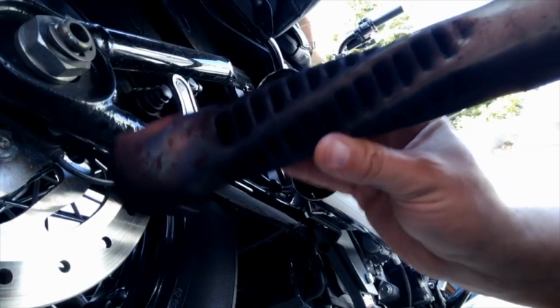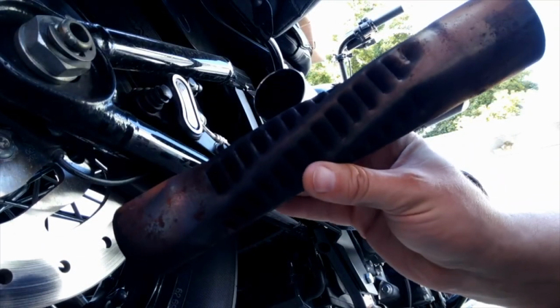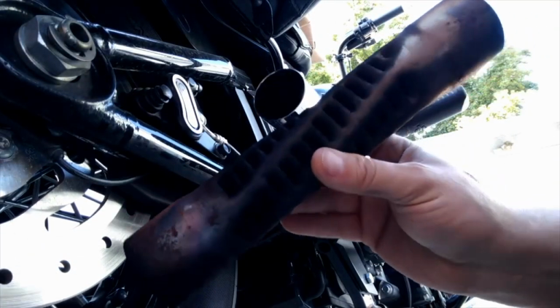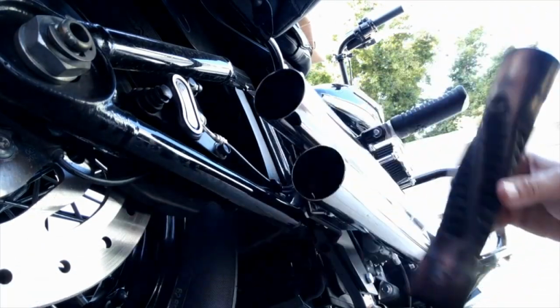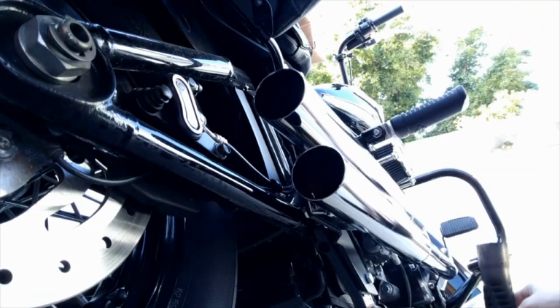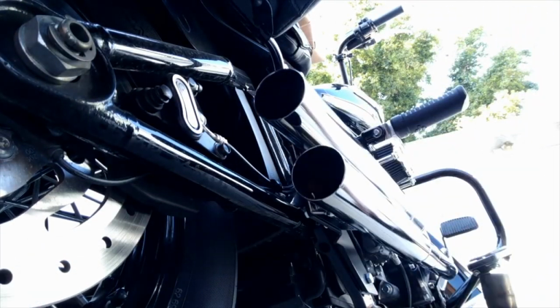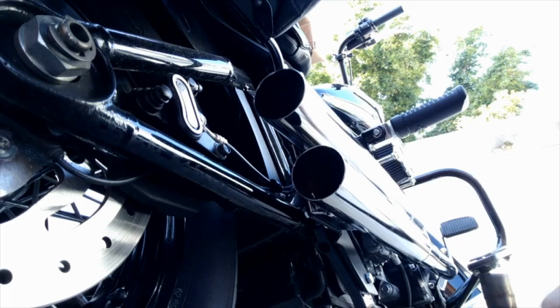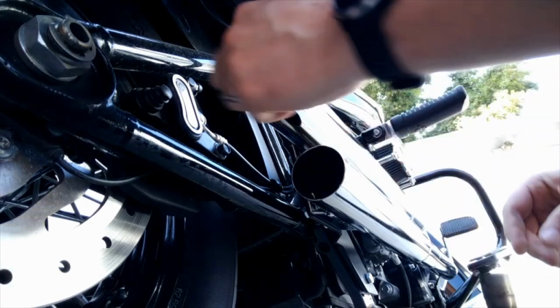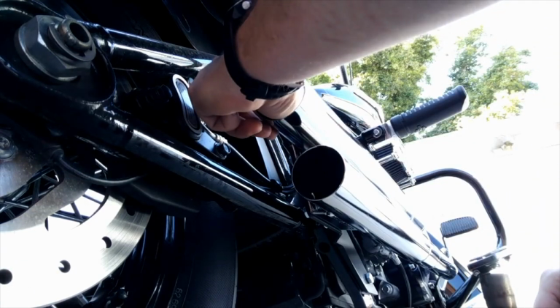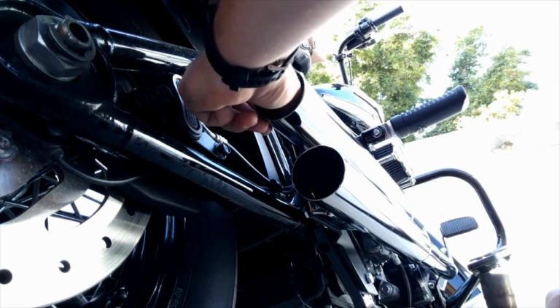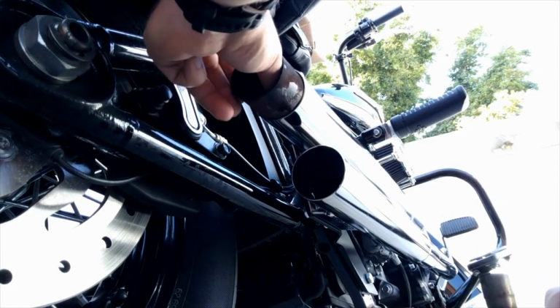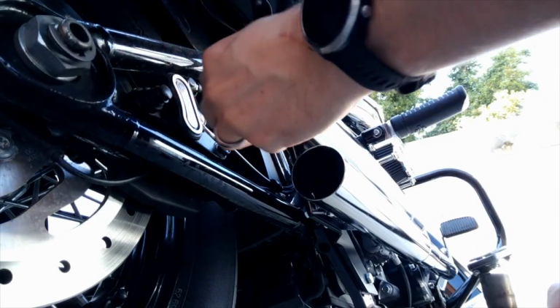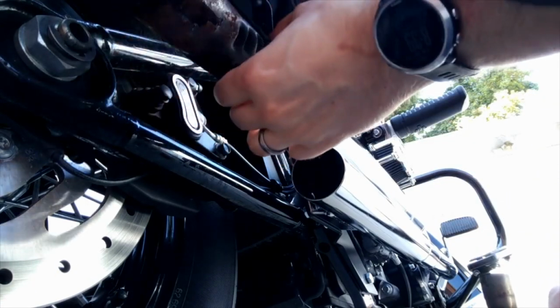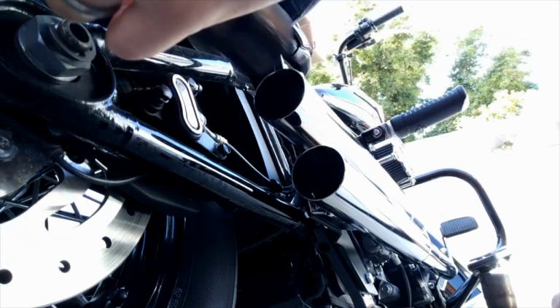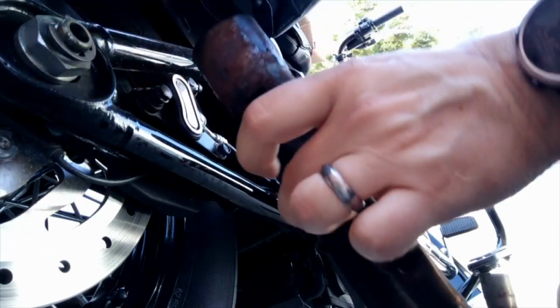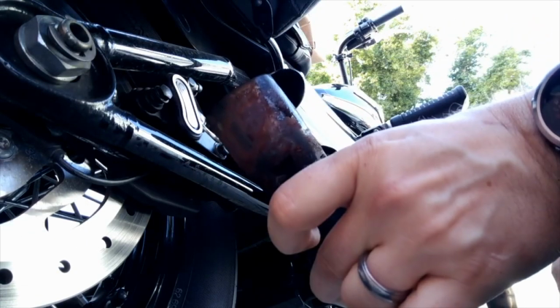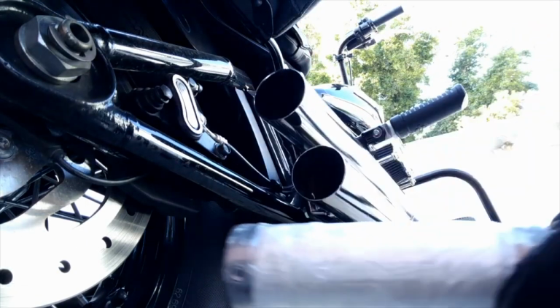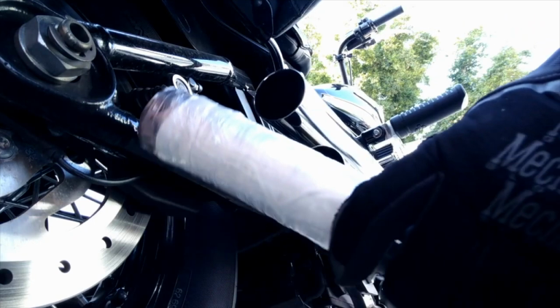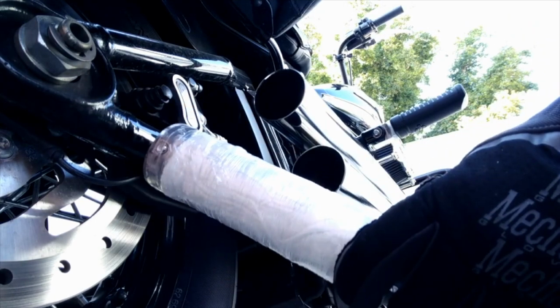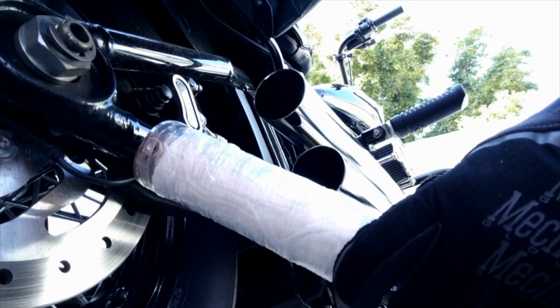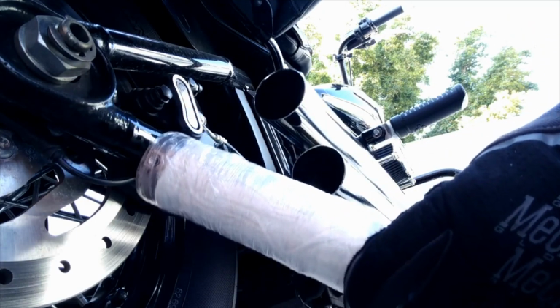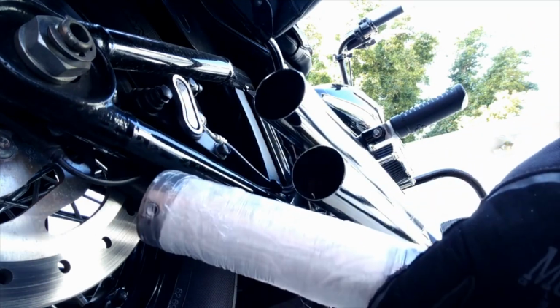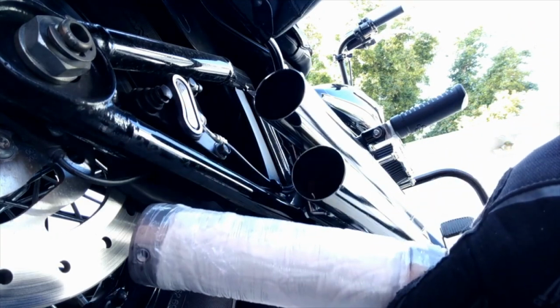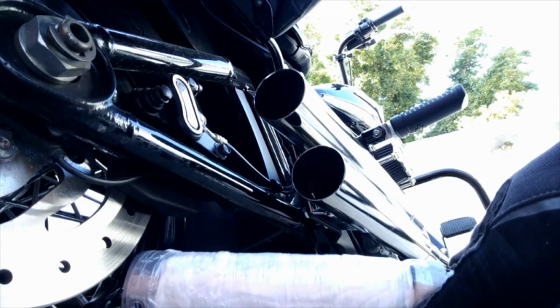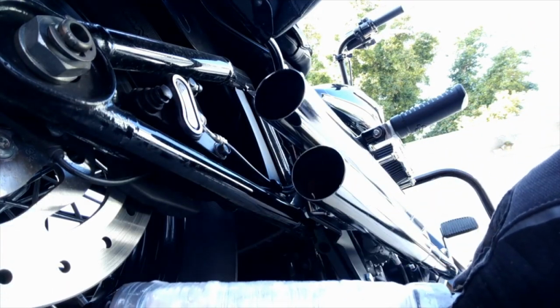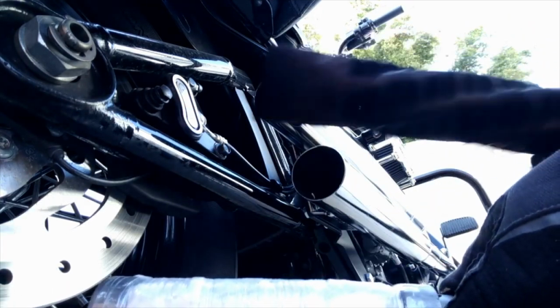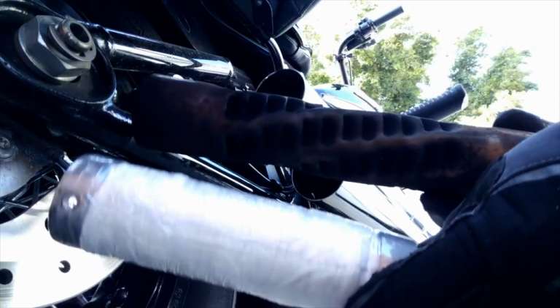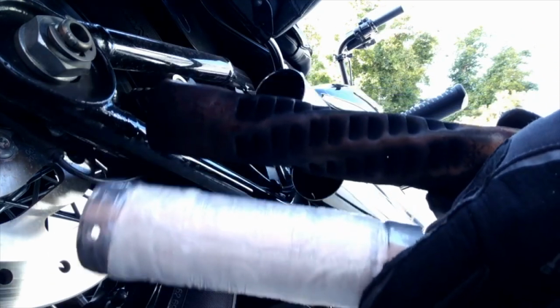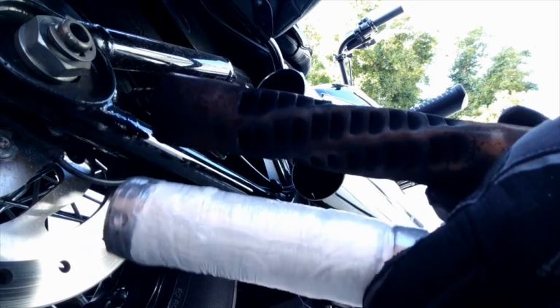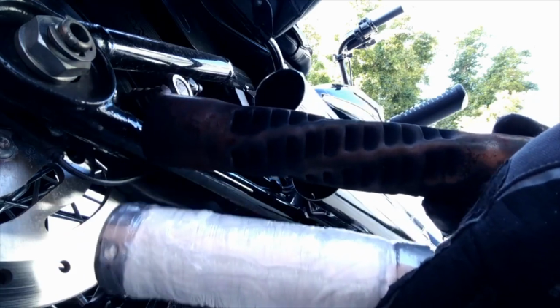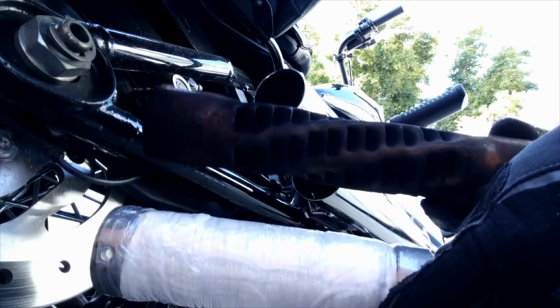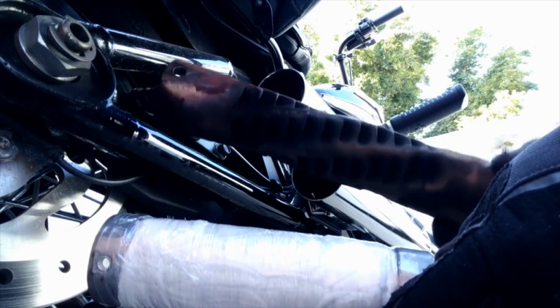So there is your standard baffle. Let's see if the rear one is nice to me - and it was. So I've got my quiet baffles out from the box and I'm going to go ahead and show you the difference between the two. Quiet baffle, standard baffle.